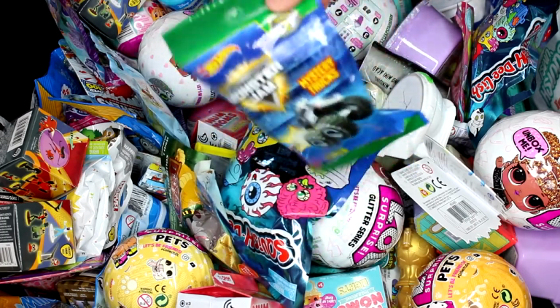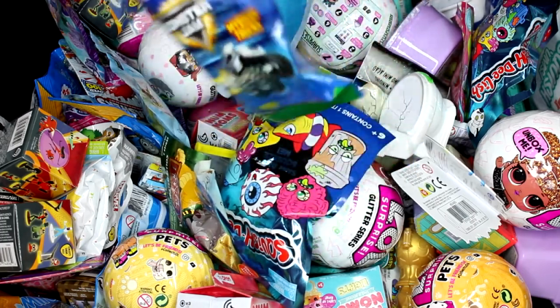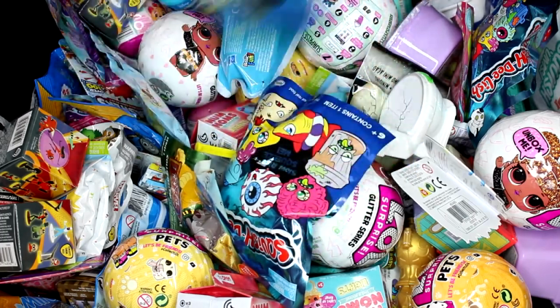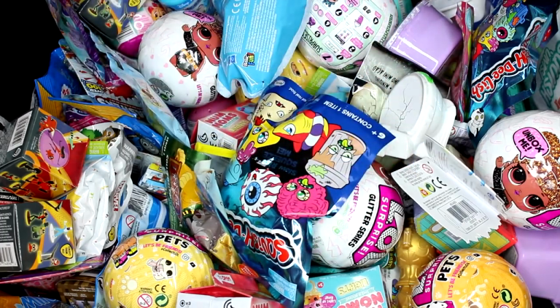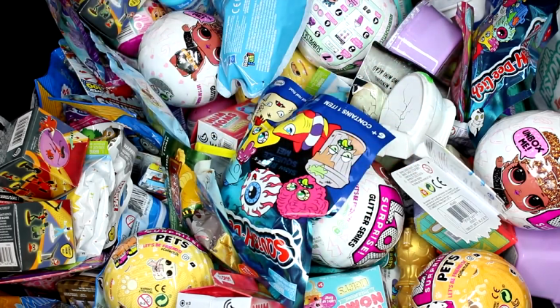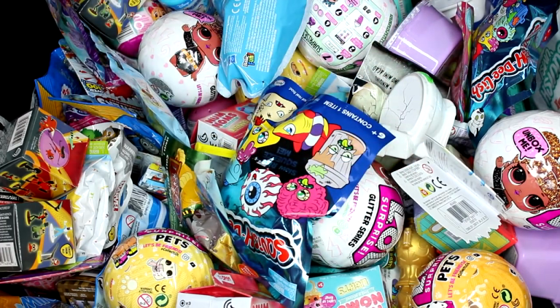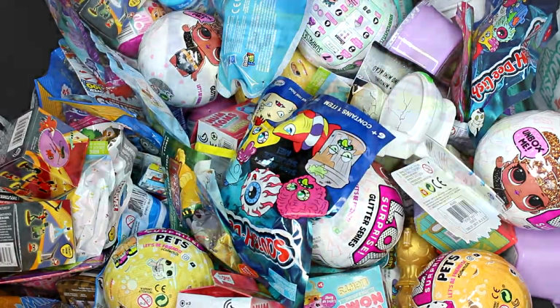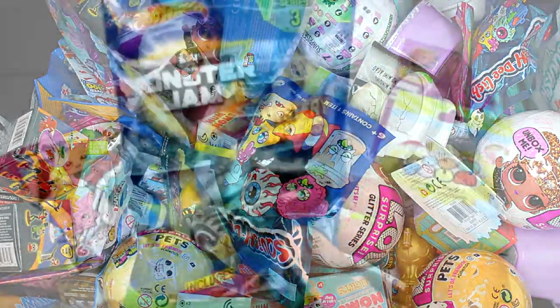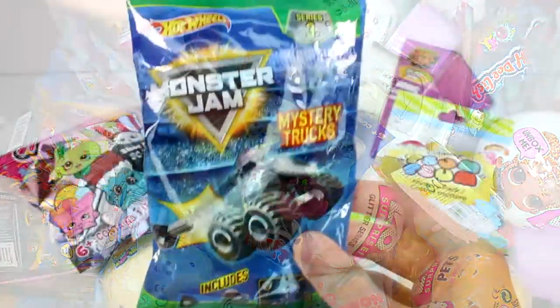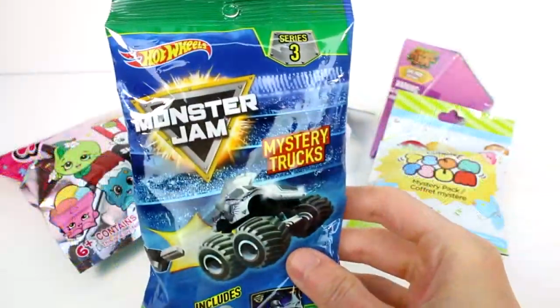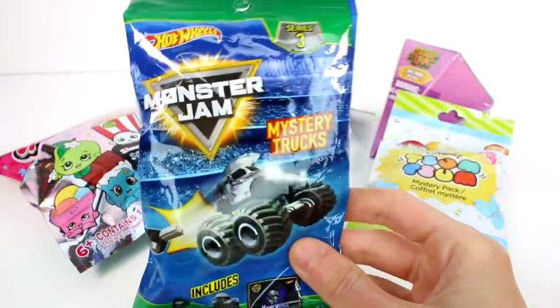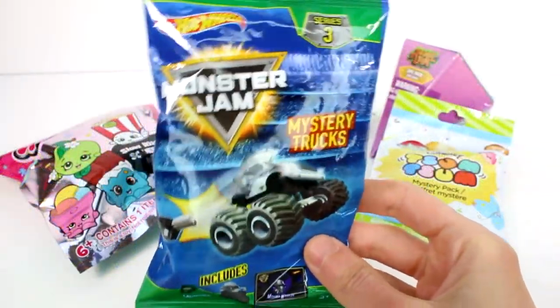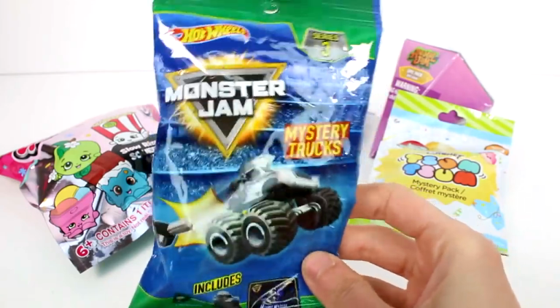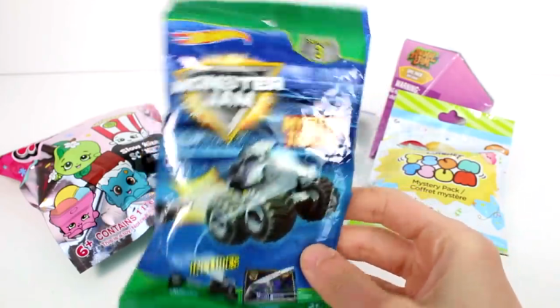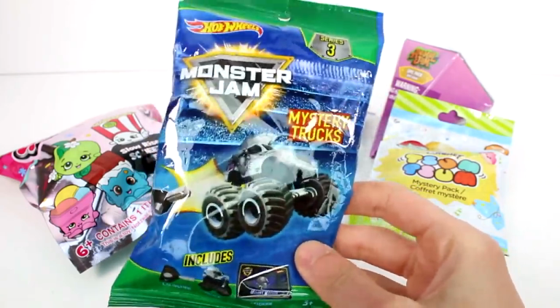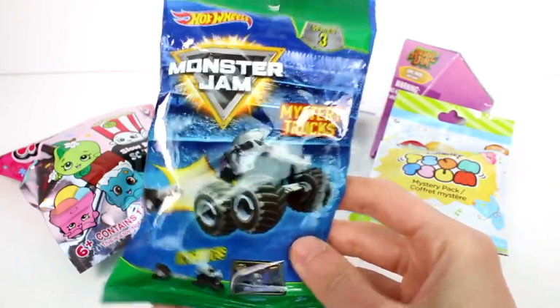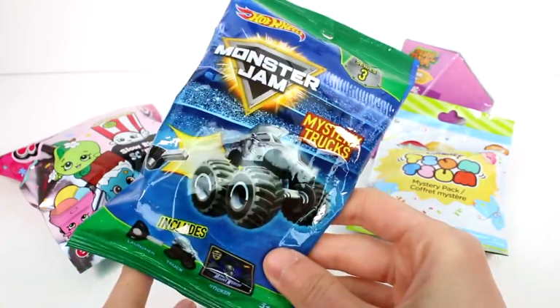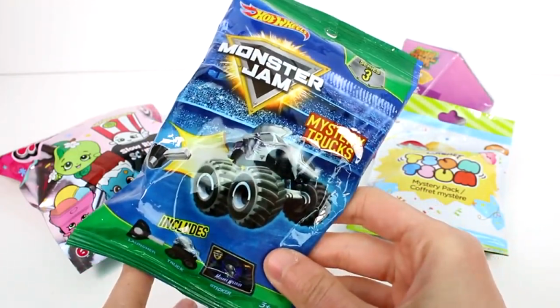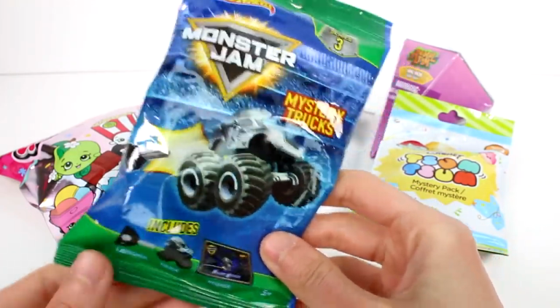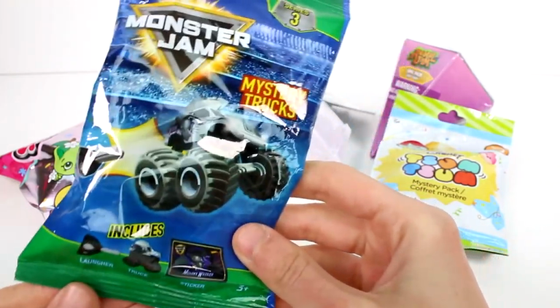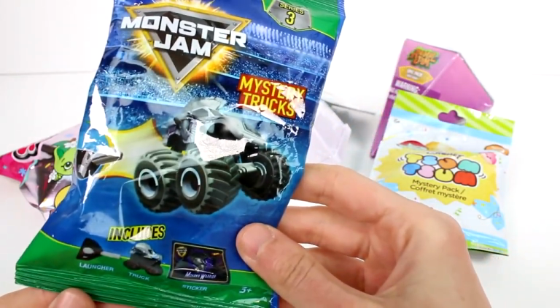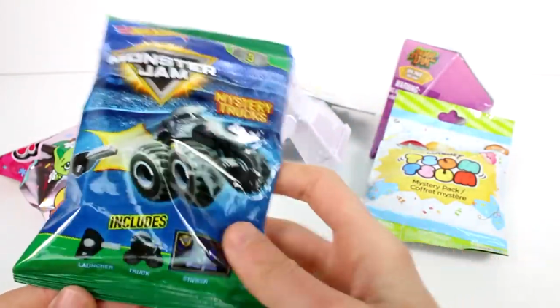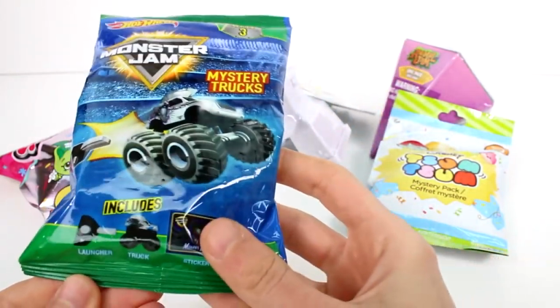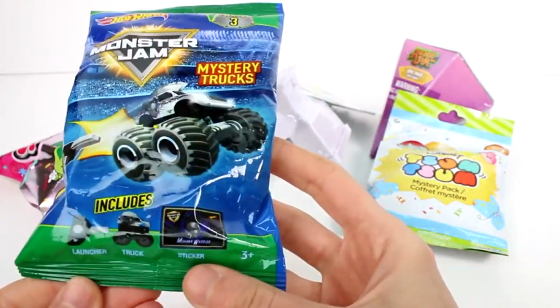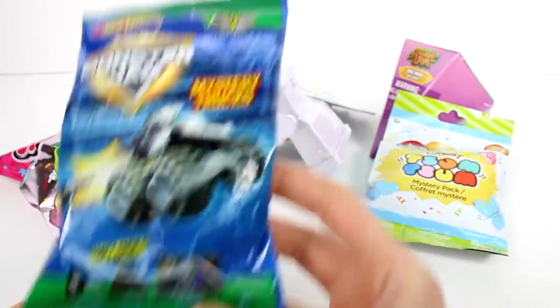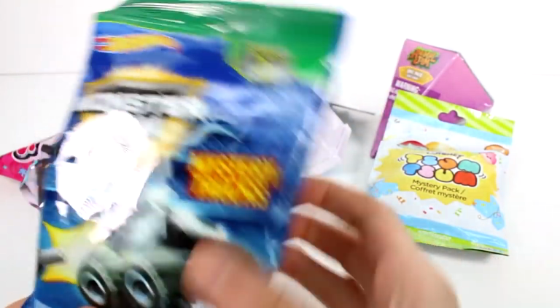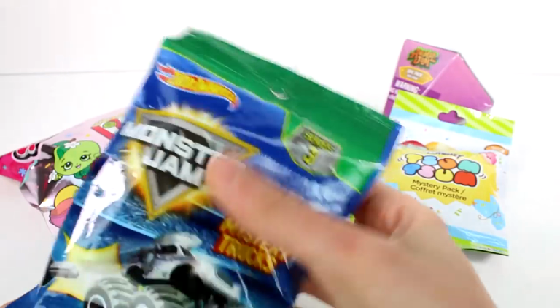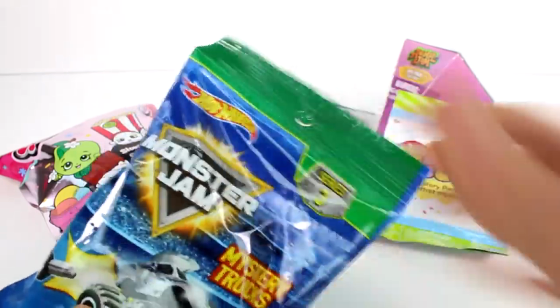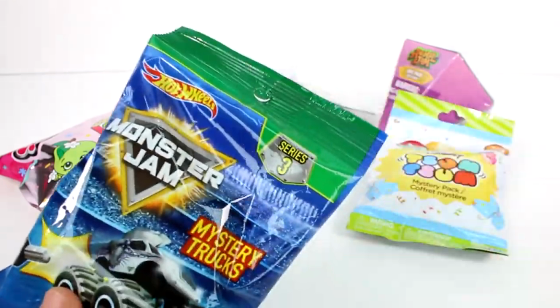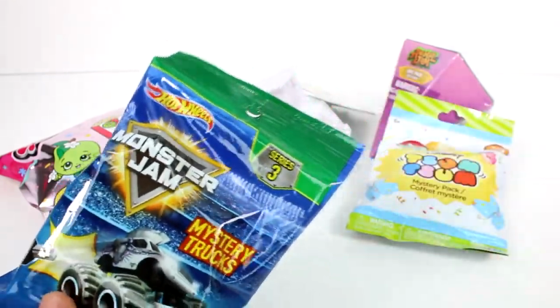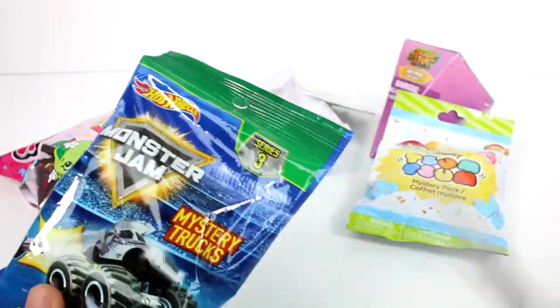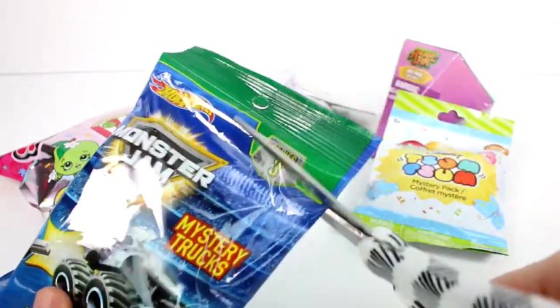So let's go ahead and see what we got inside each pack. Let's start by opening the Hot Wheels Monster Jam Mystery Trucks. This includes a launcher, a truck, and a sticker. Let's get this open.